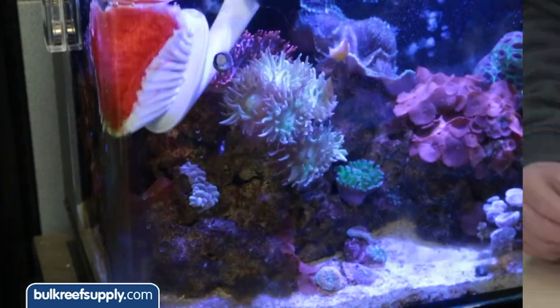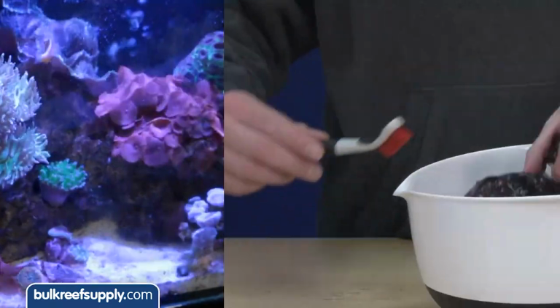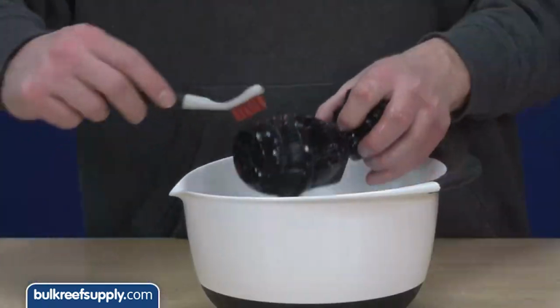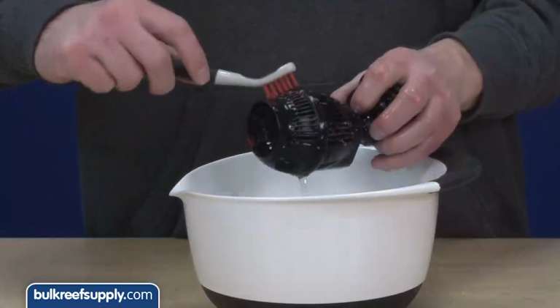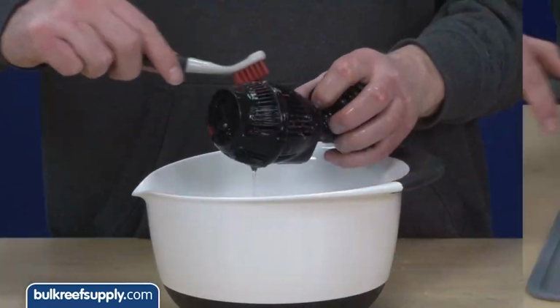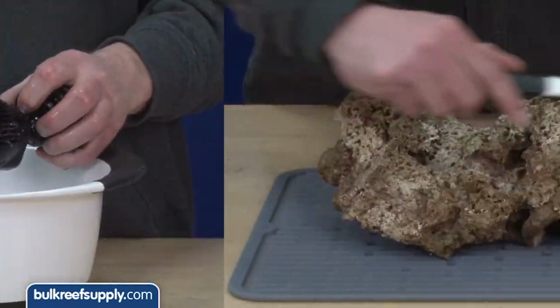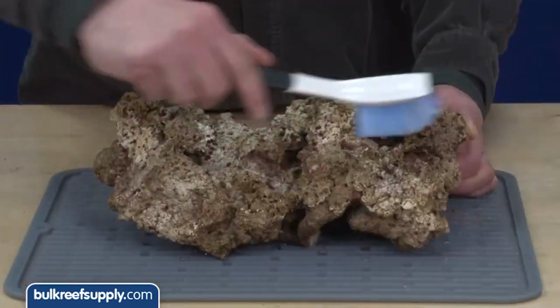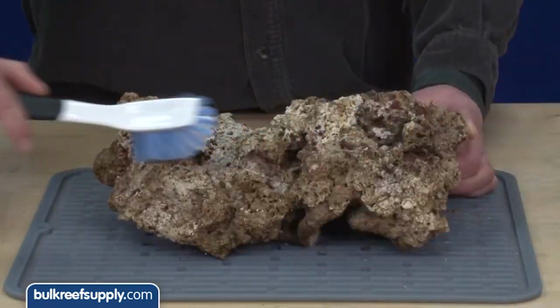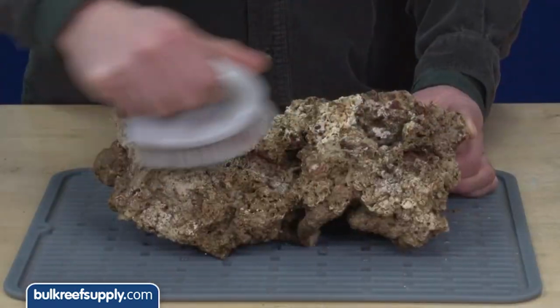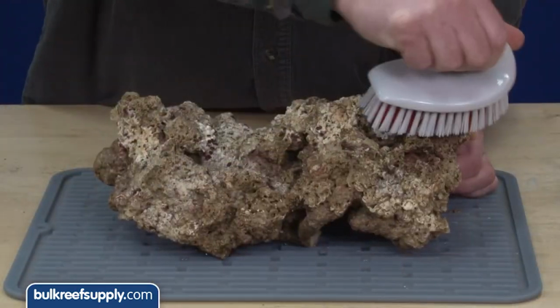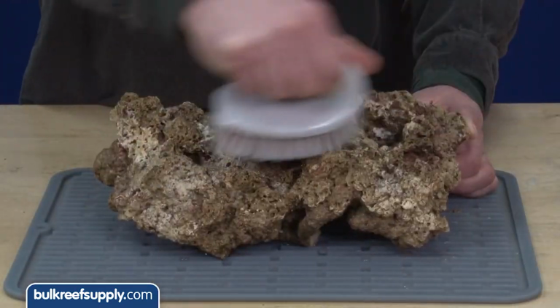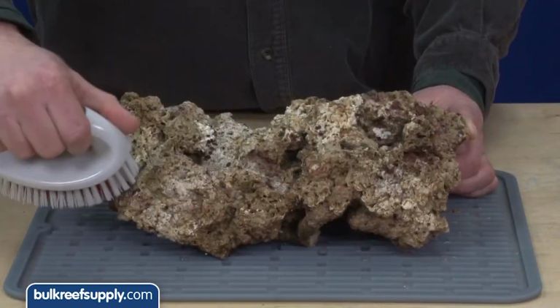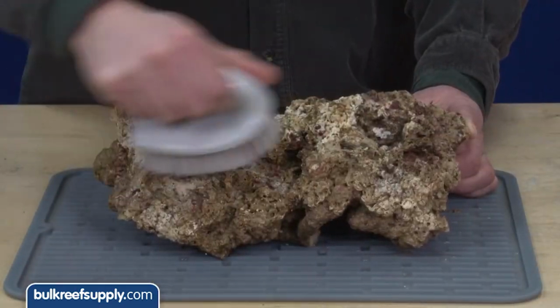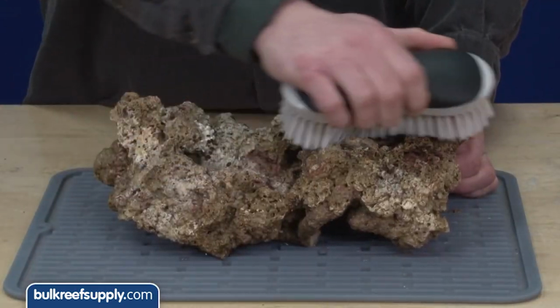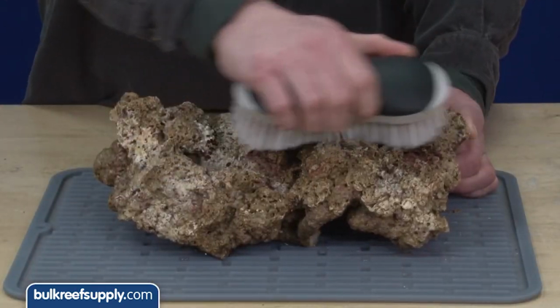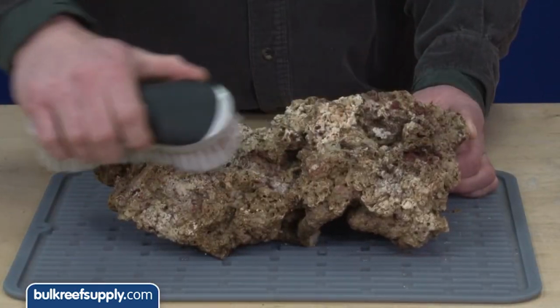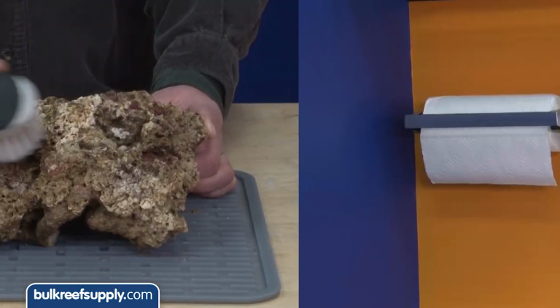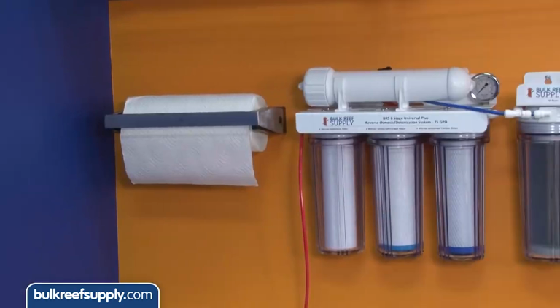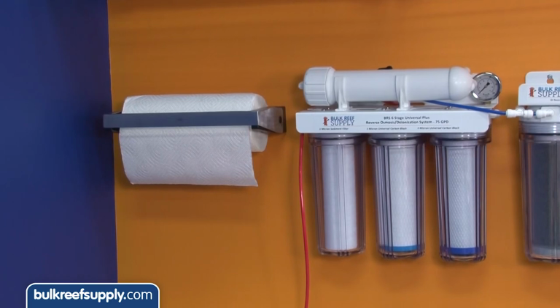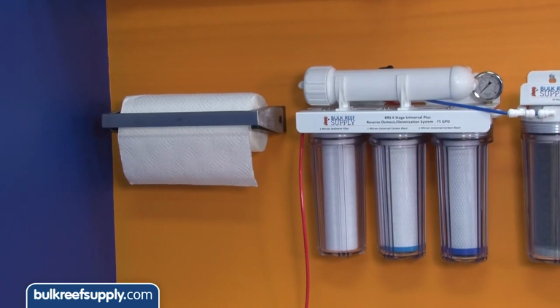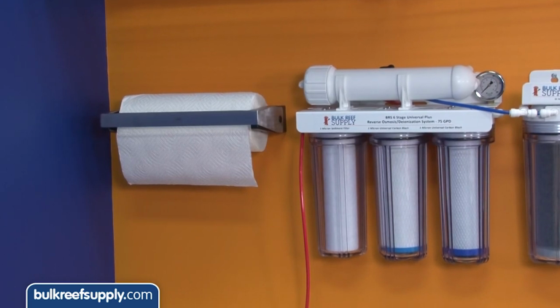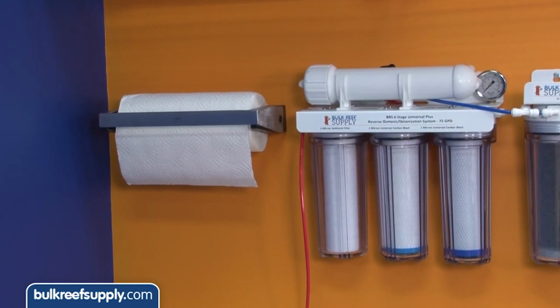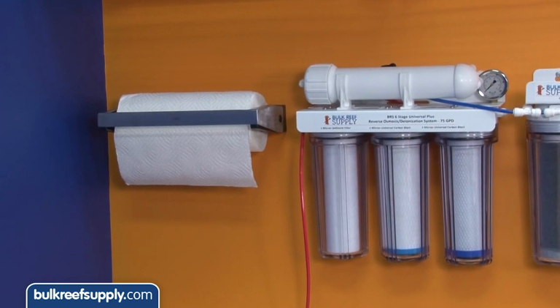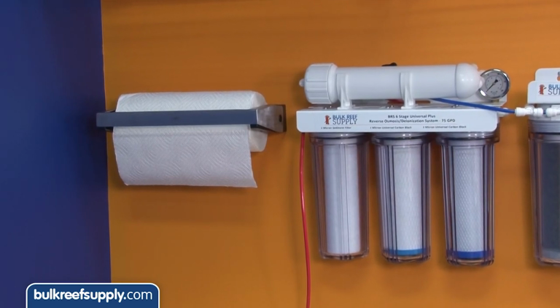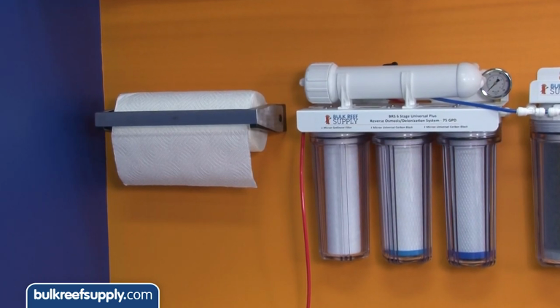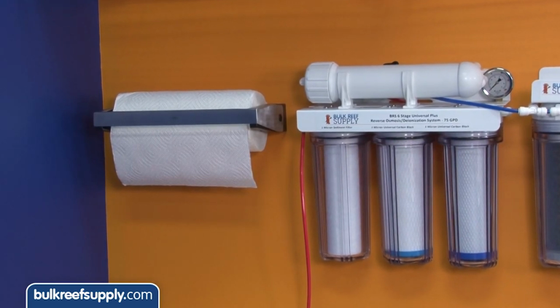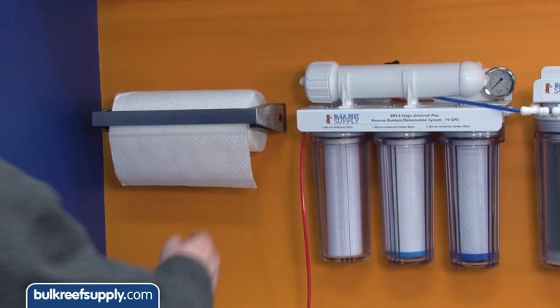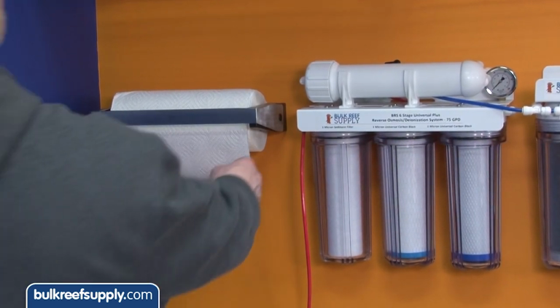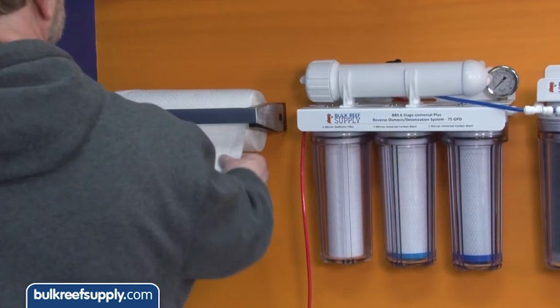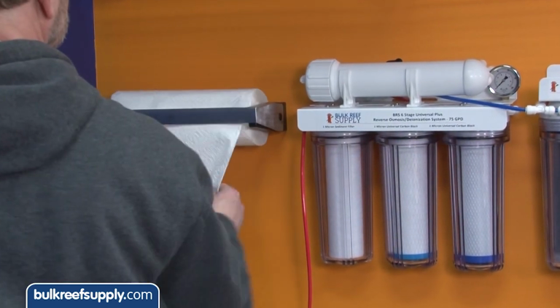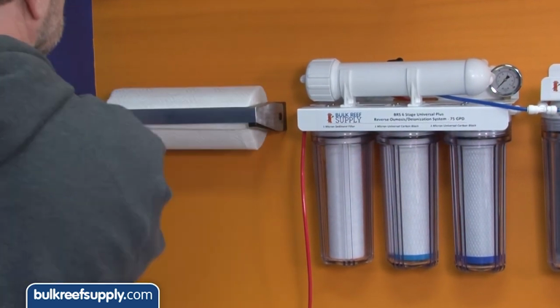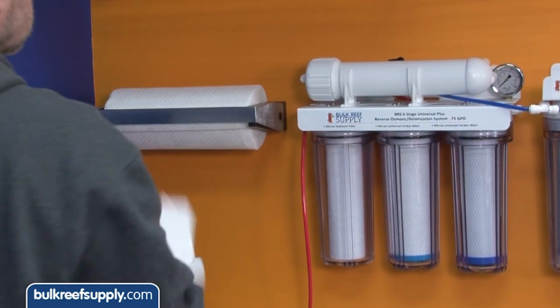For general maintenance as well as rock cleaning there are OXO corner cleaning brushes, small brushes, heavy duty brushes, with and without handles, and even paper towel options which come in extremely handy and are nice to have near the tank.